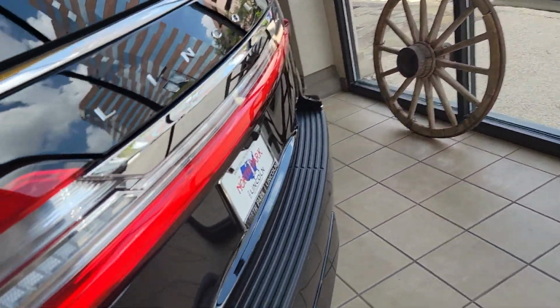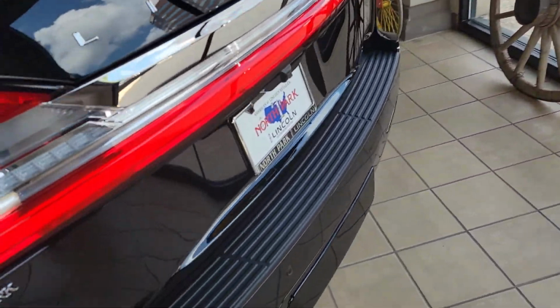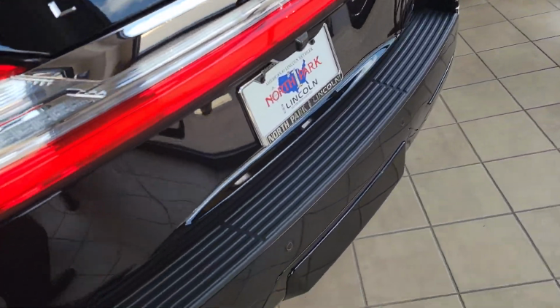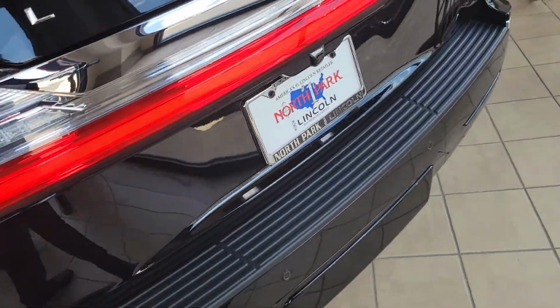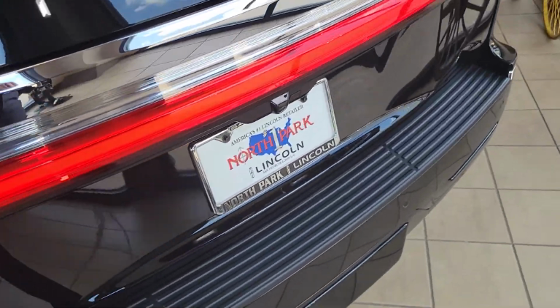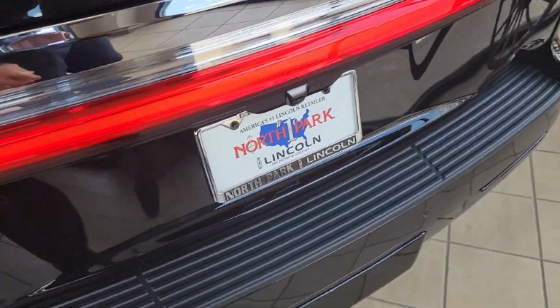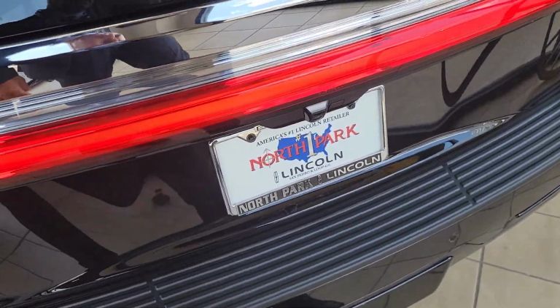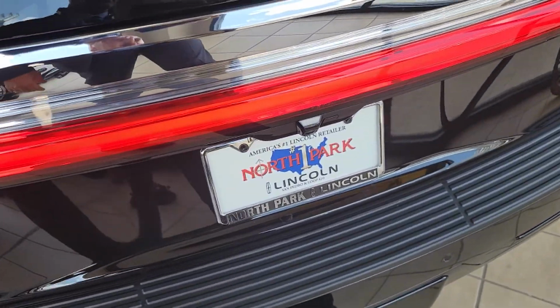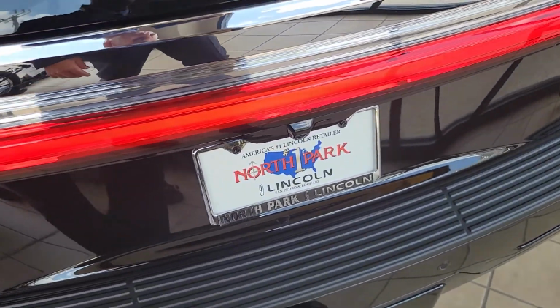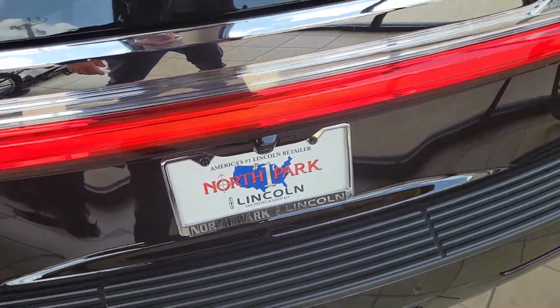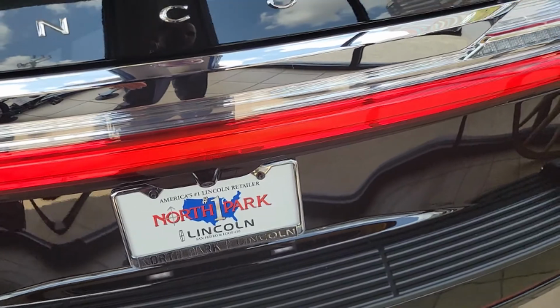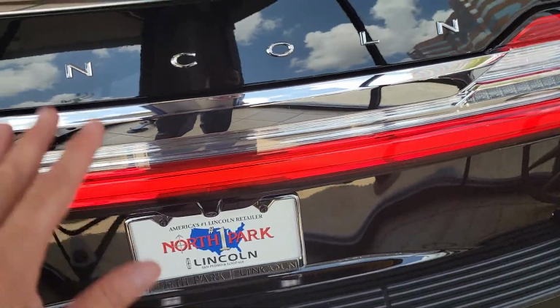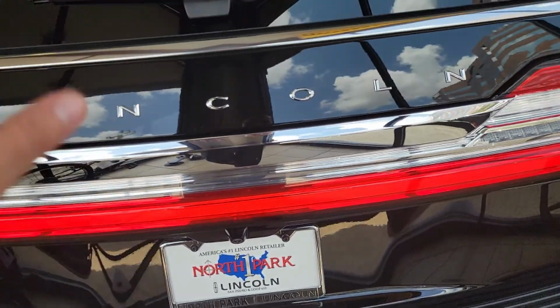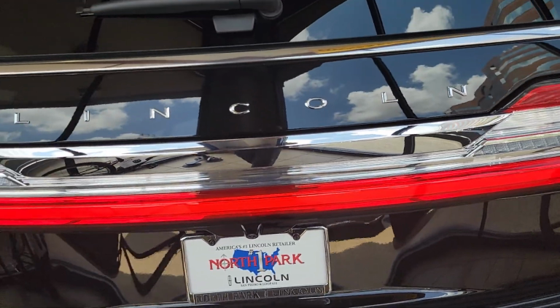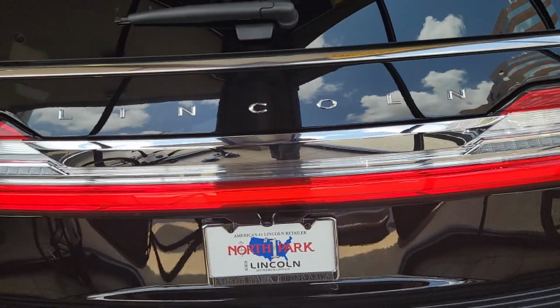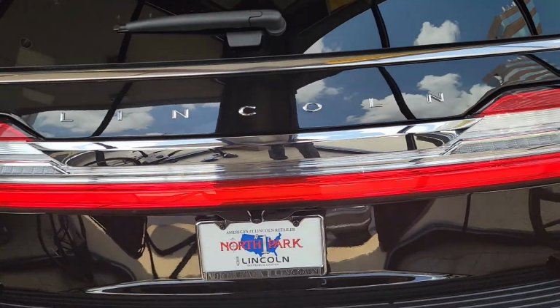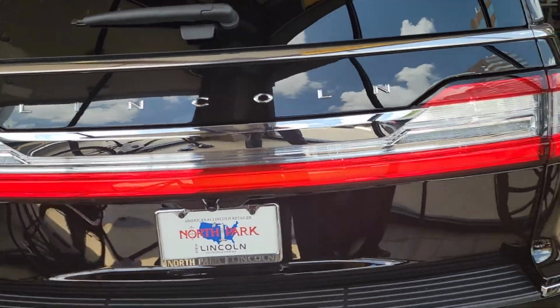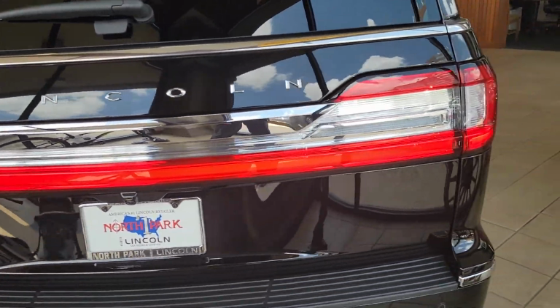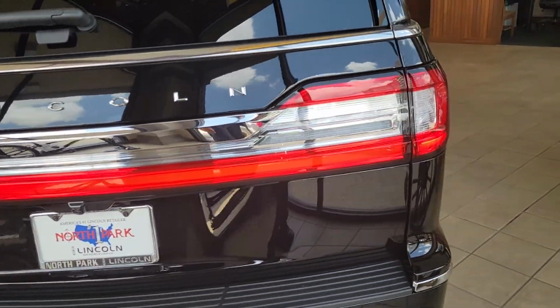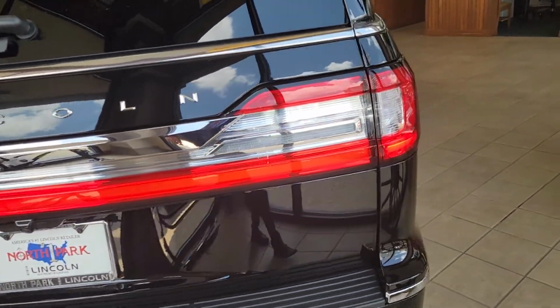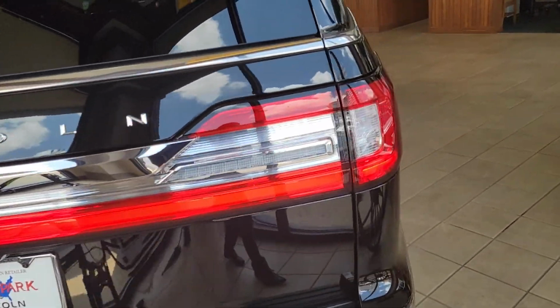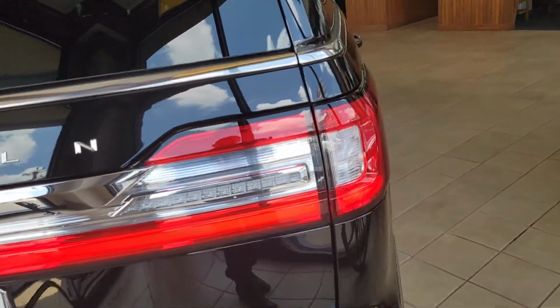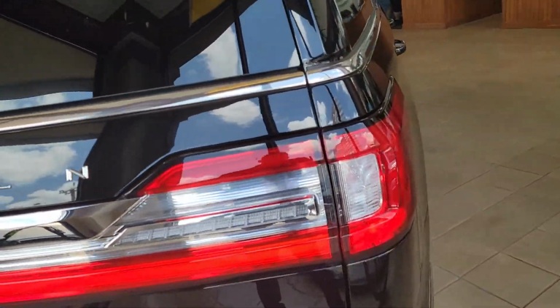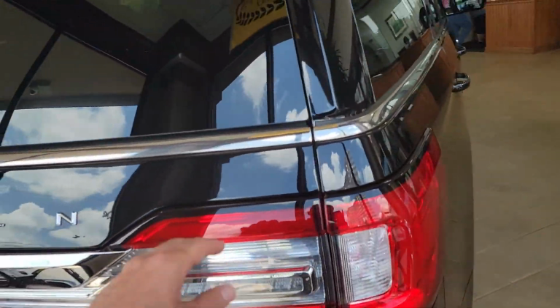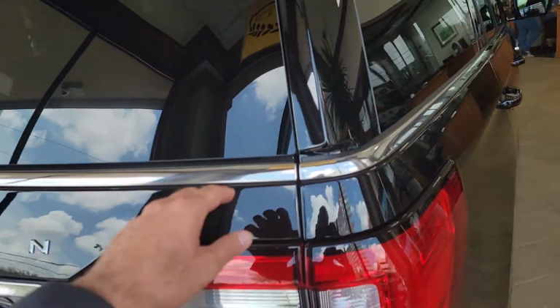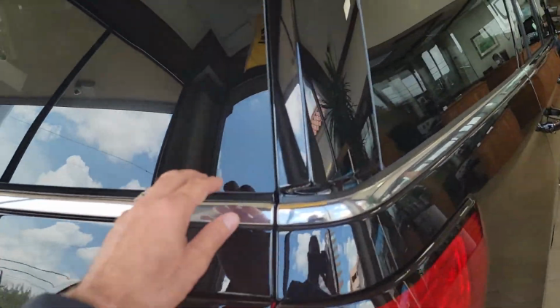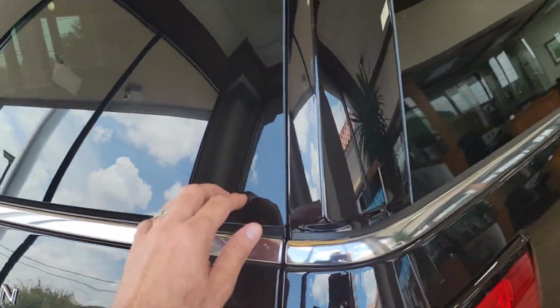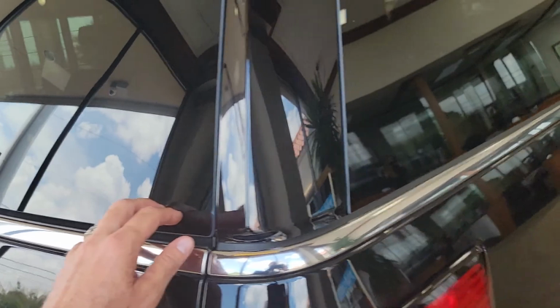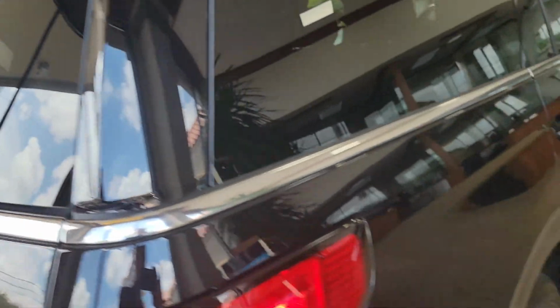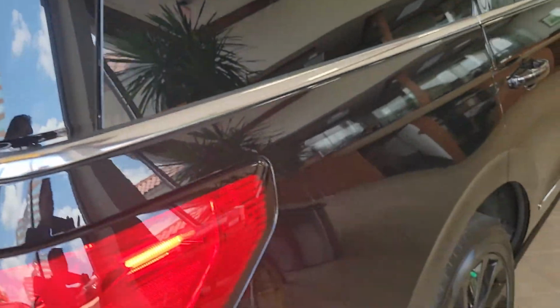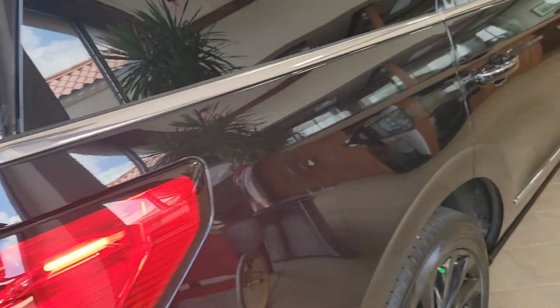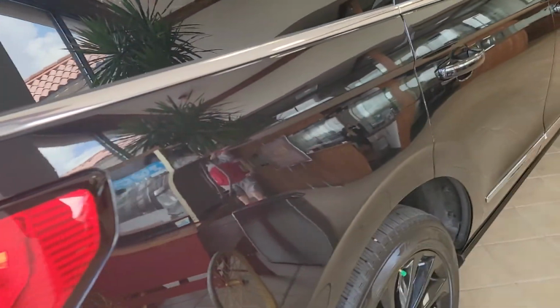This one has a kick activation tailgate — you just kick up underneath there and the tailgate opens. Of course, the glass pops just like an Escalade.